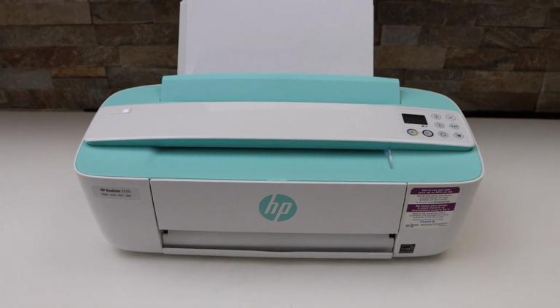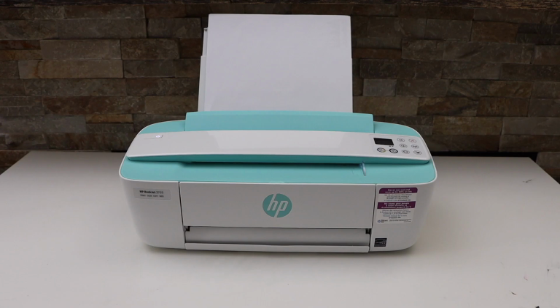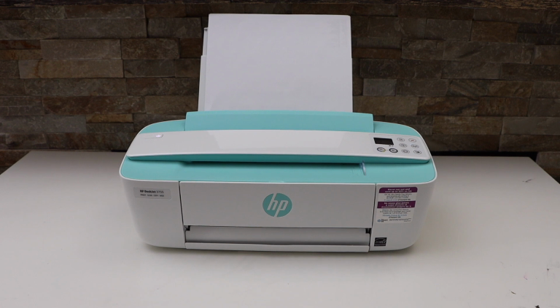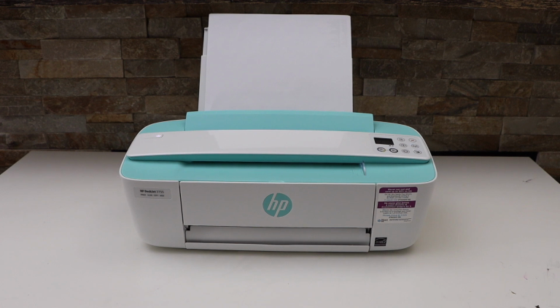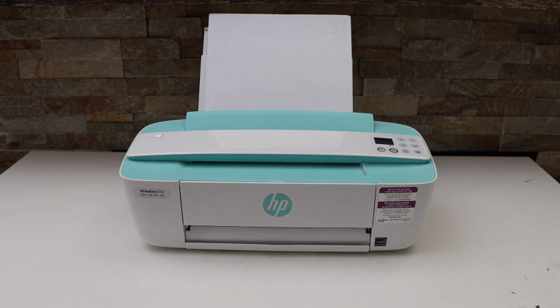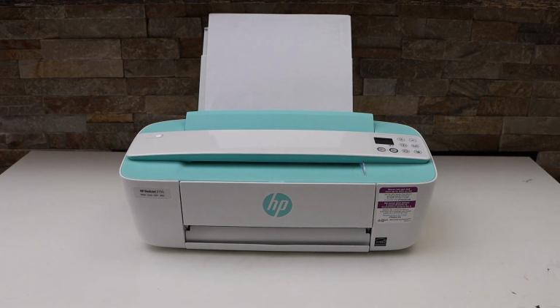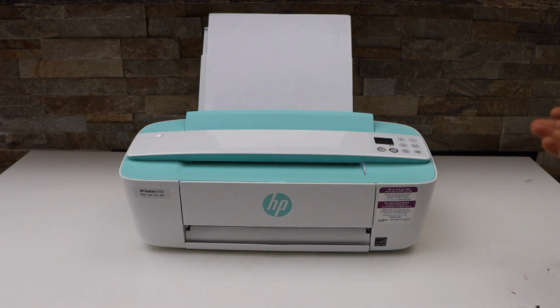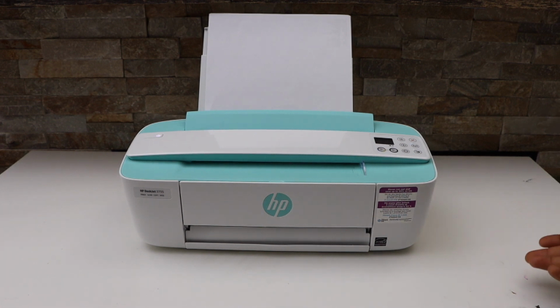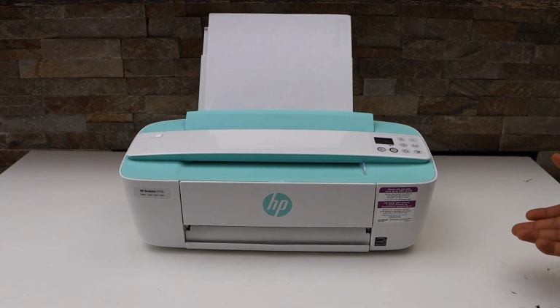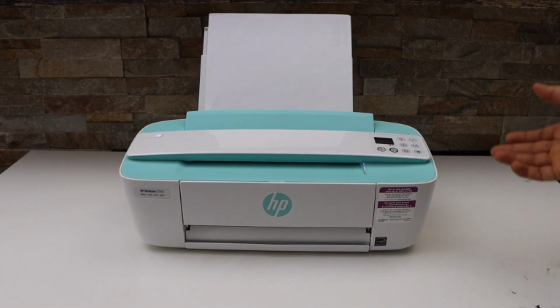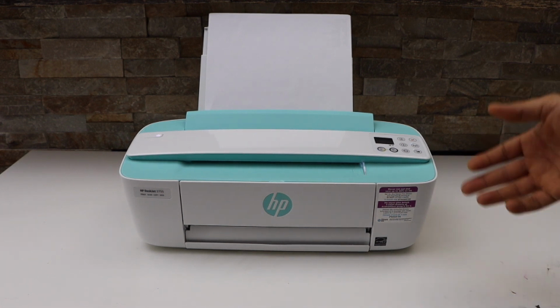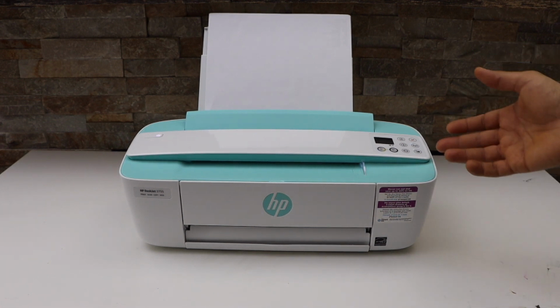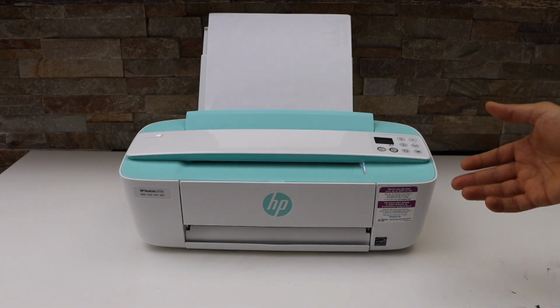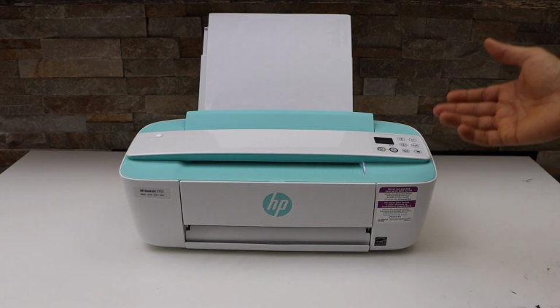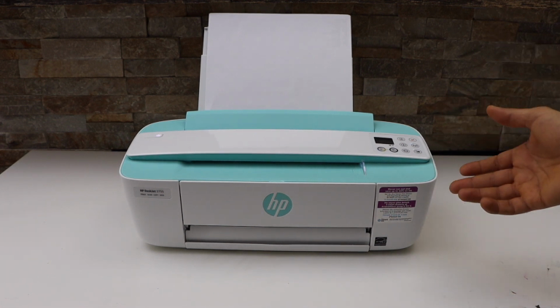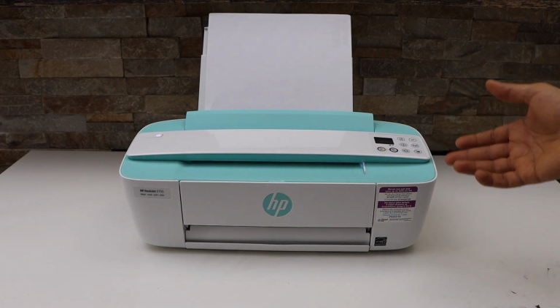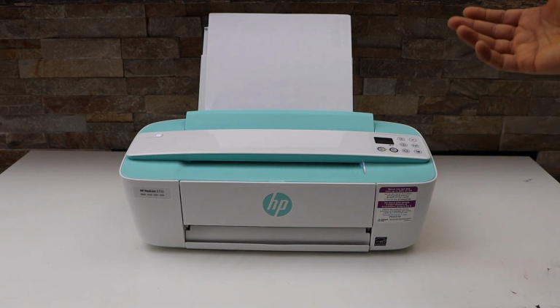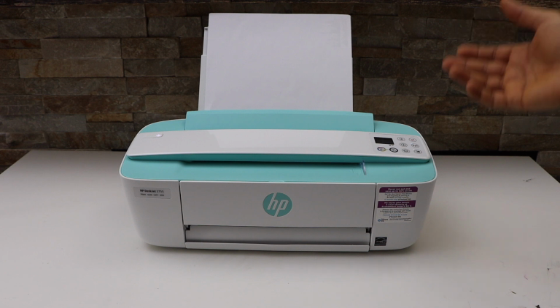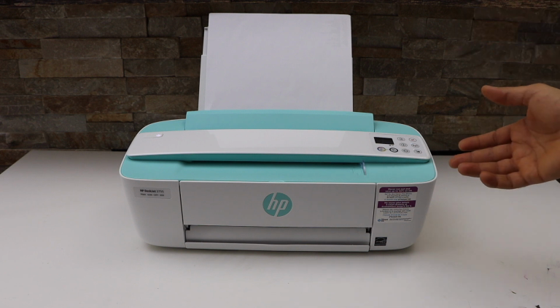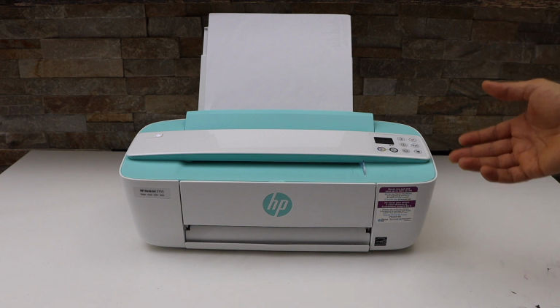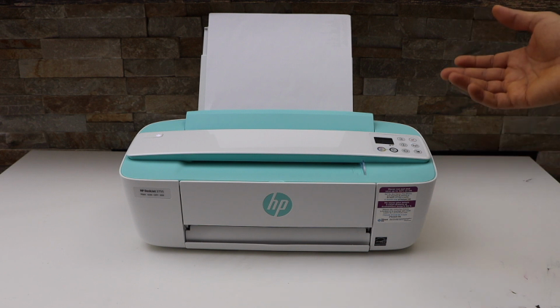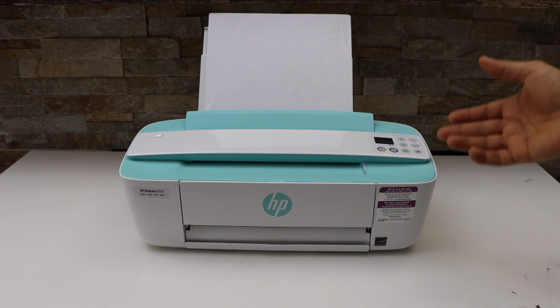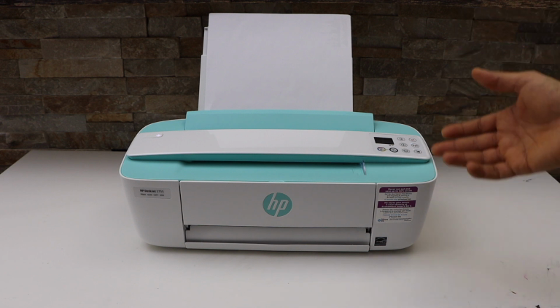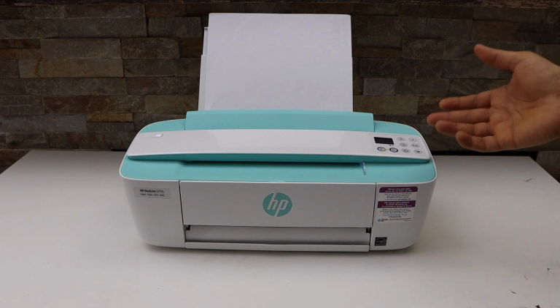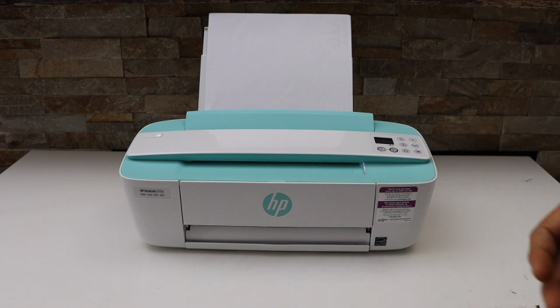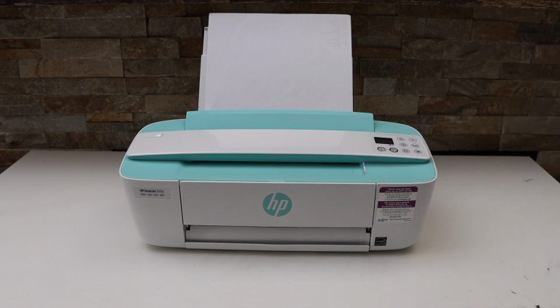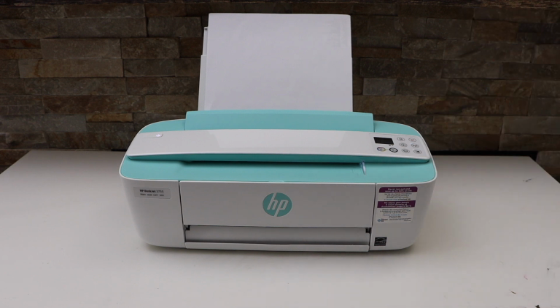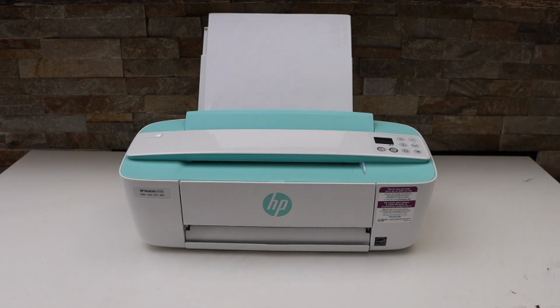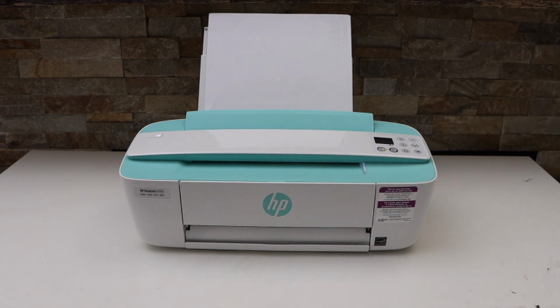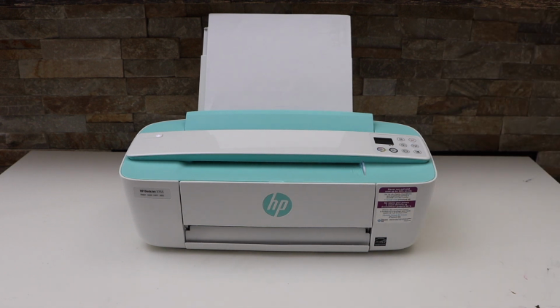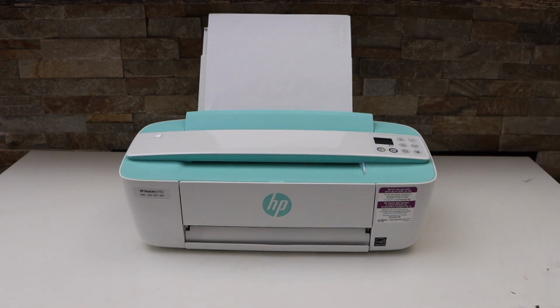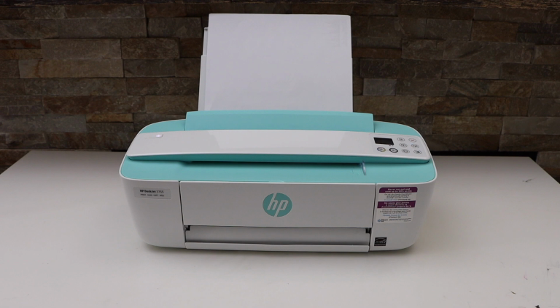These are a few common reasons your printer is not printing. Just have a look if you get these errors or any problems, fix it, and then you can start using your printer. Thanks for watching.